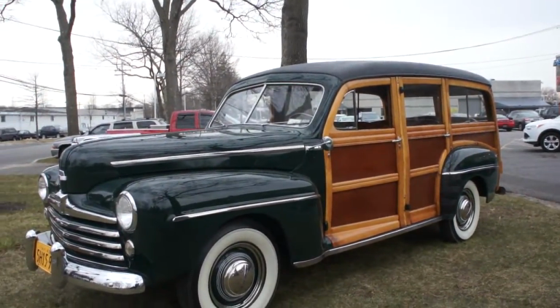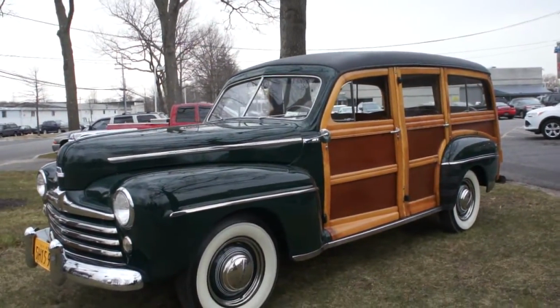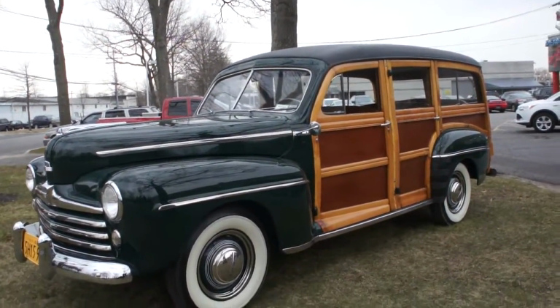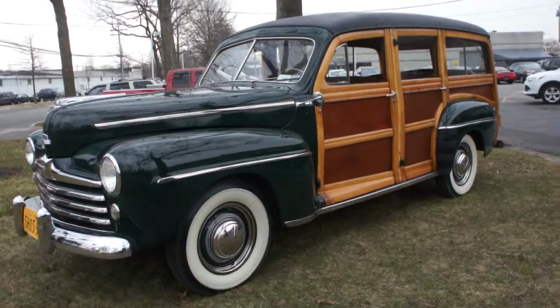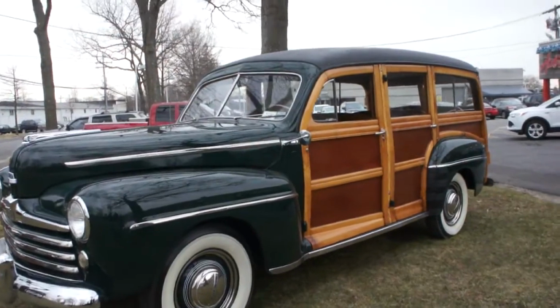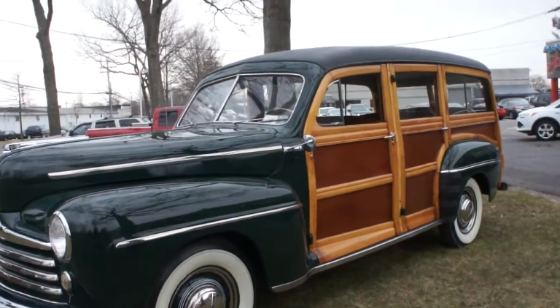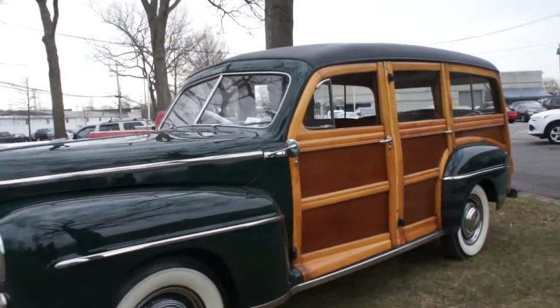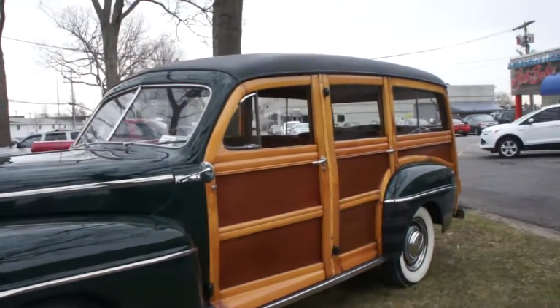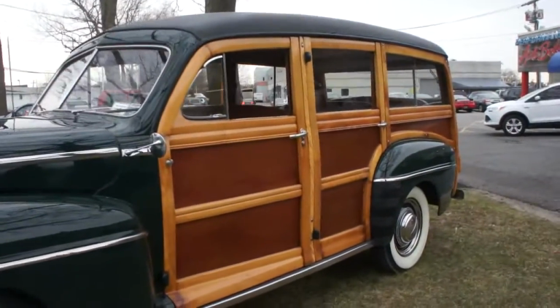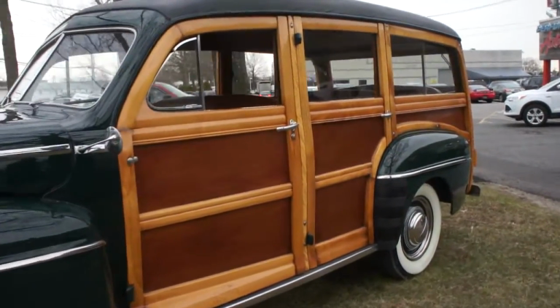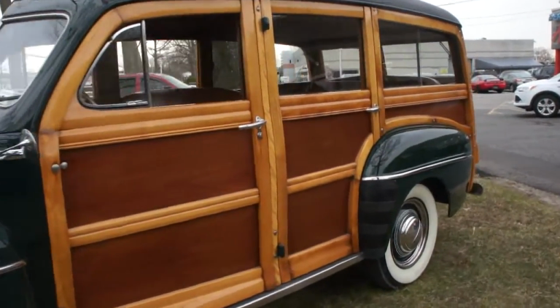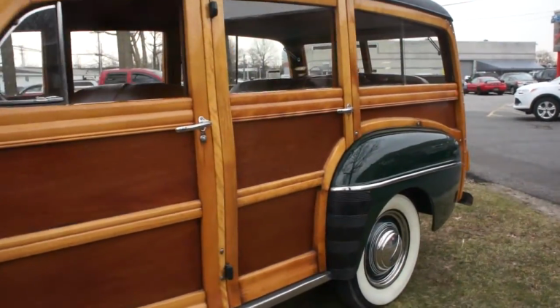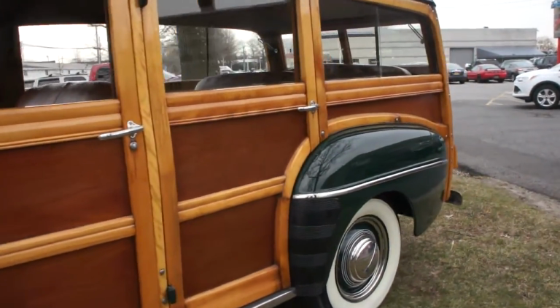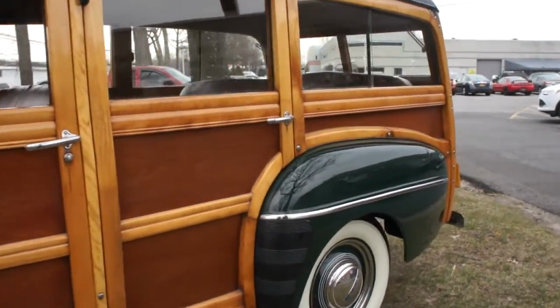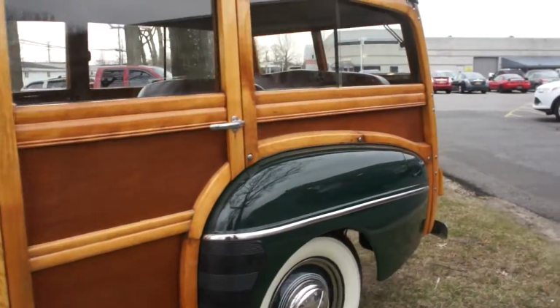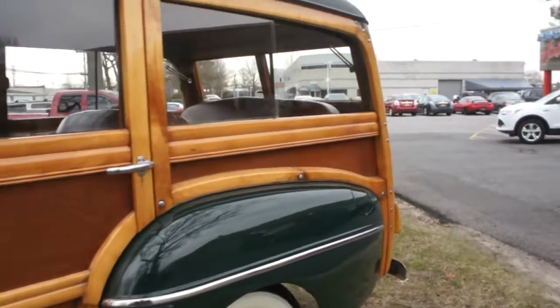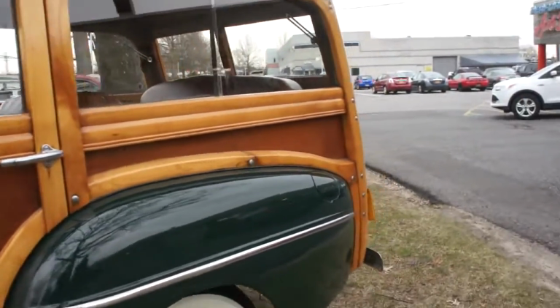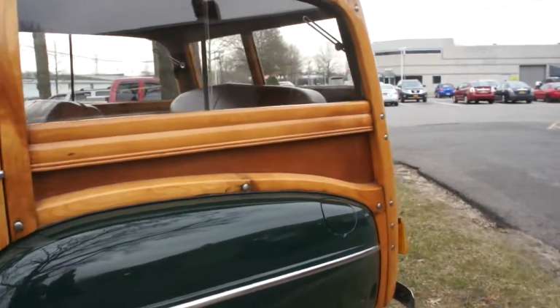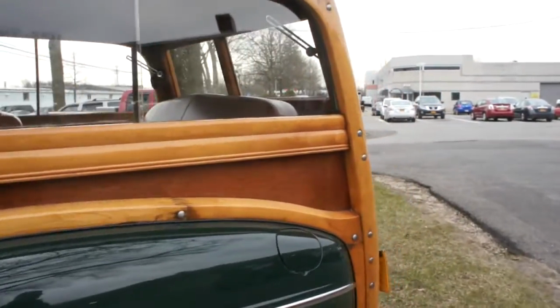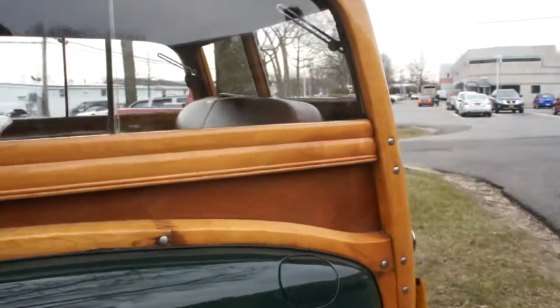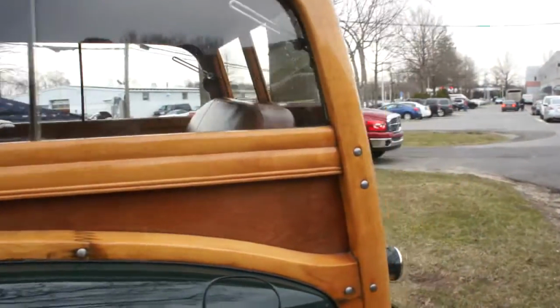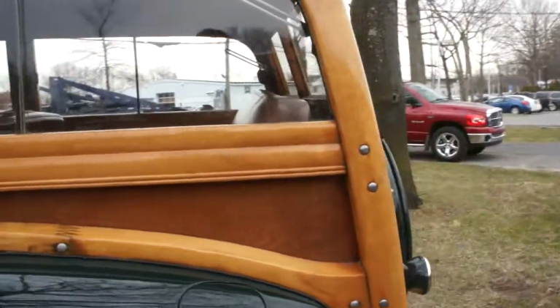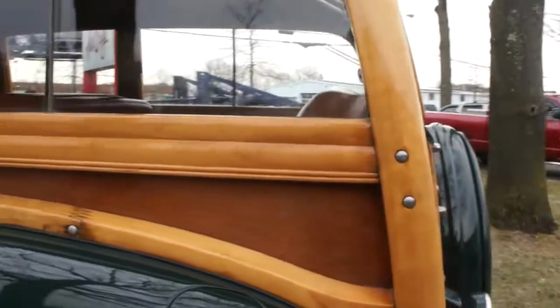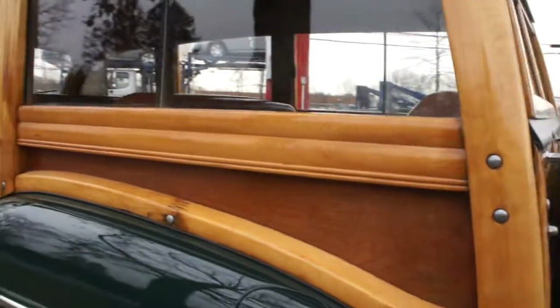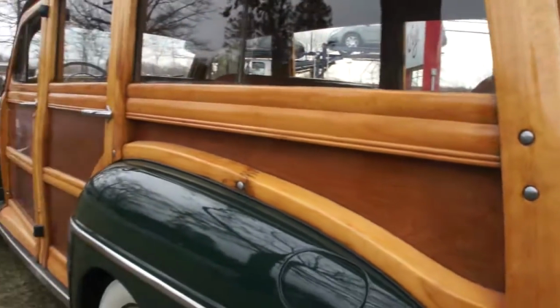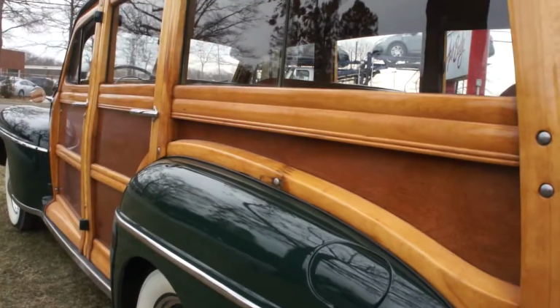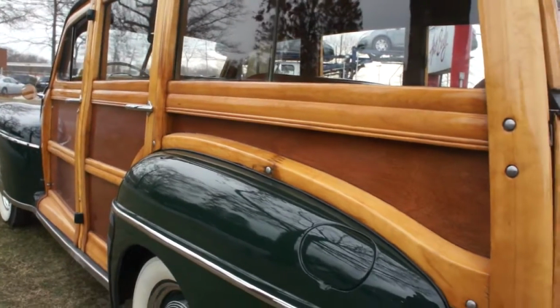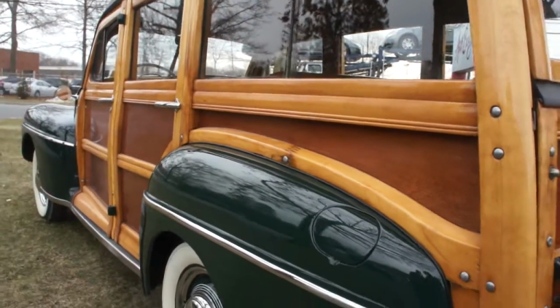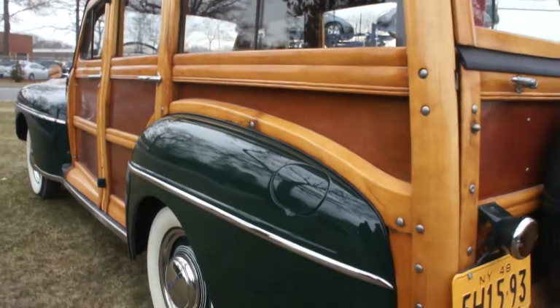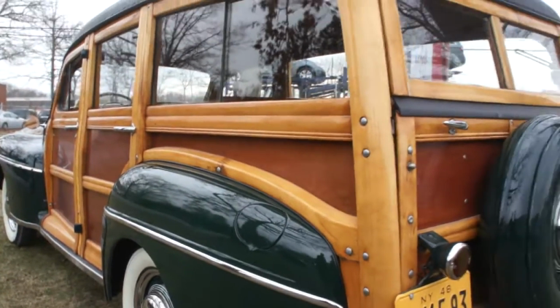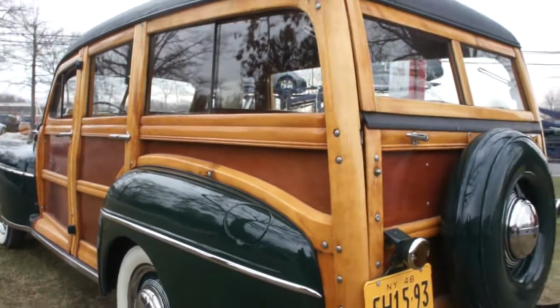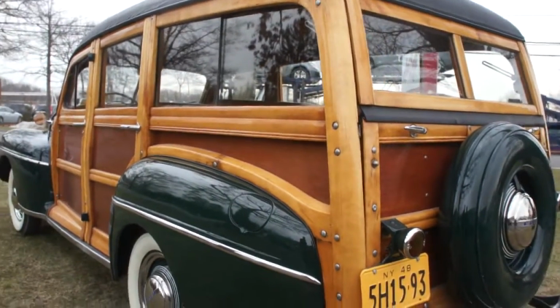So what do we got? It's a '48 Woody — surfer's car. Last year to all wood, all wood roof. So cool. Yeah, you can hardly hear it running, huh?